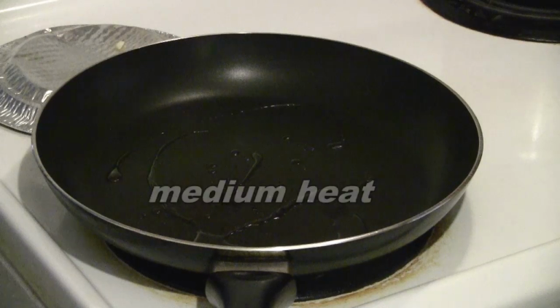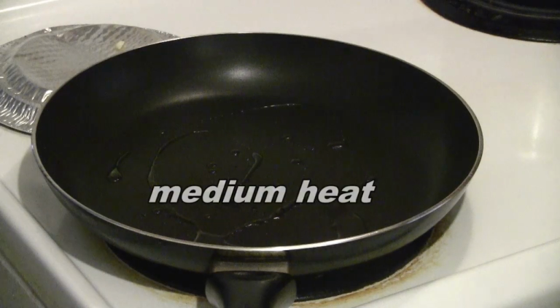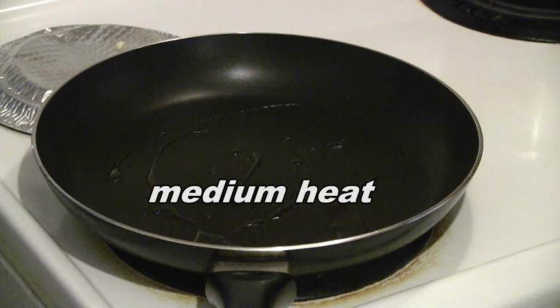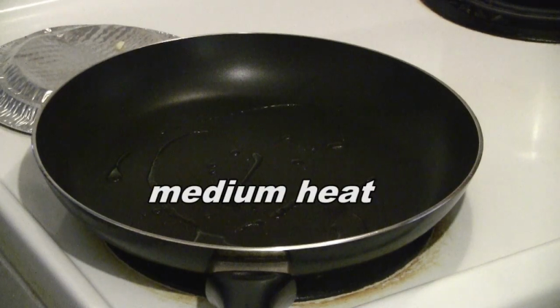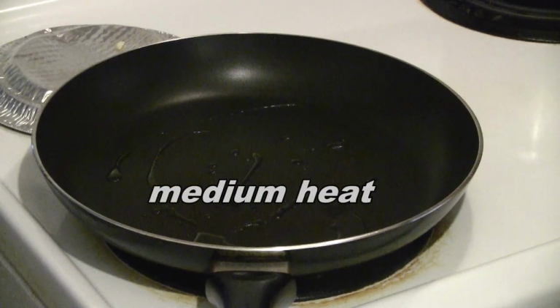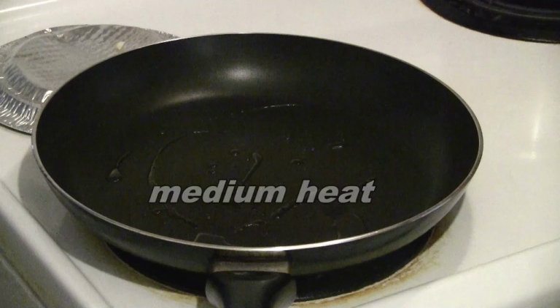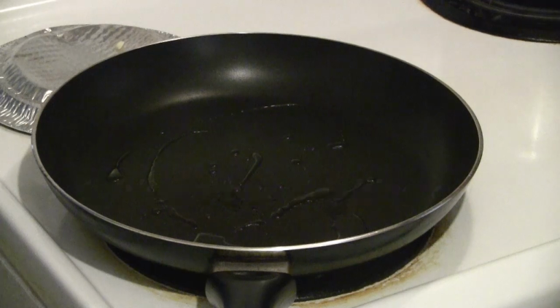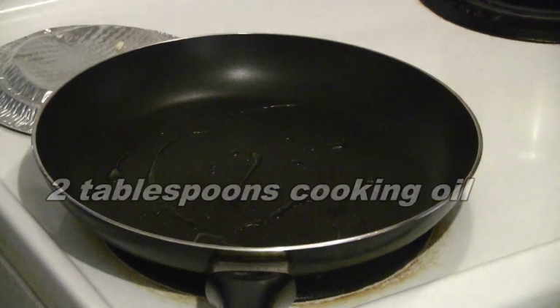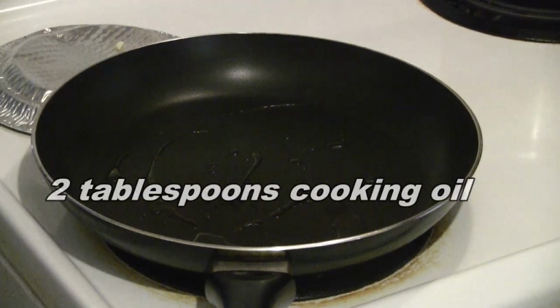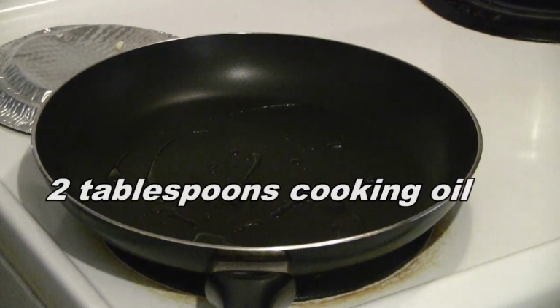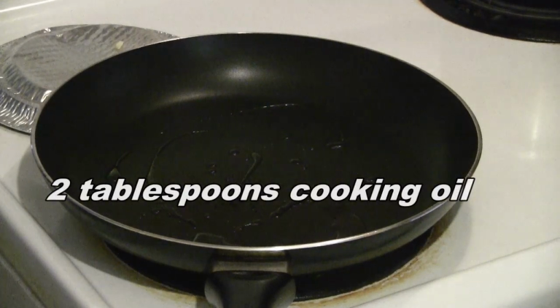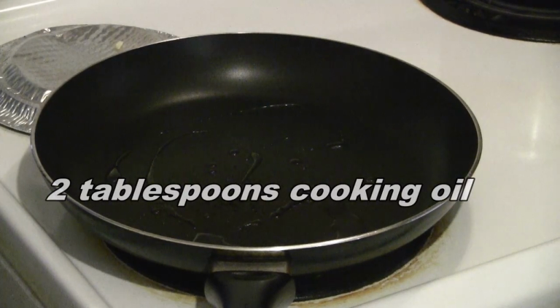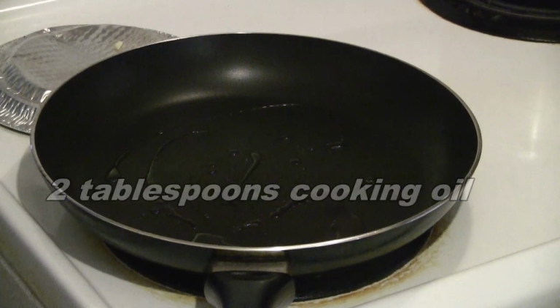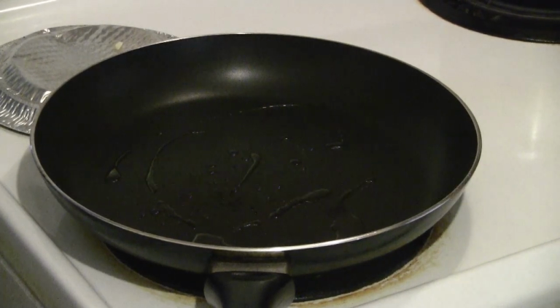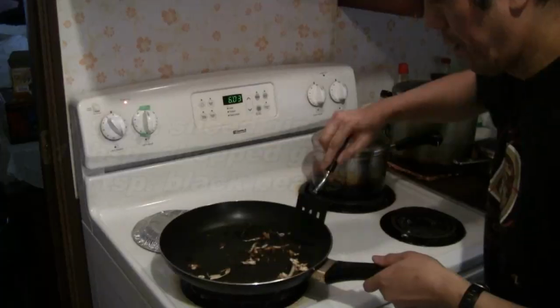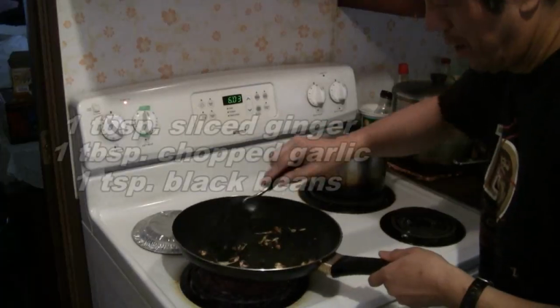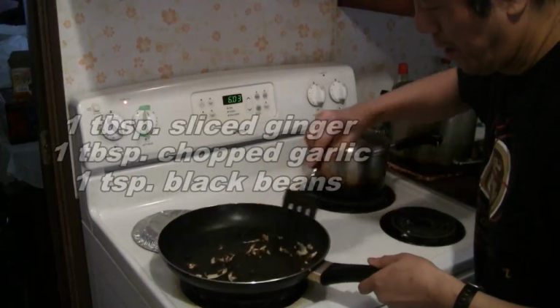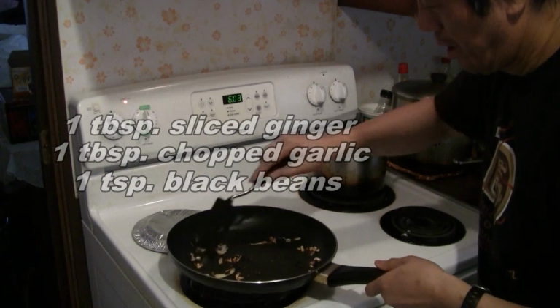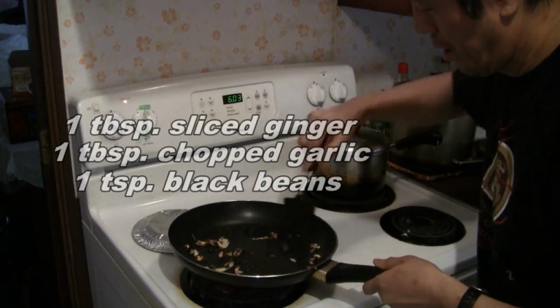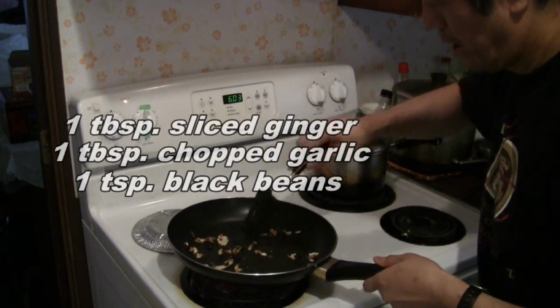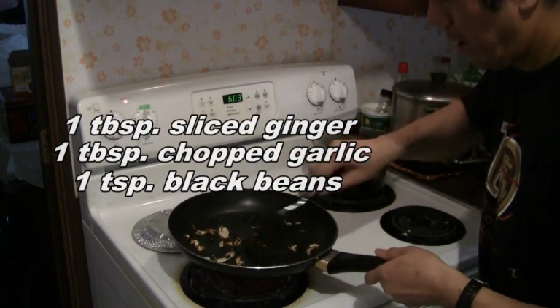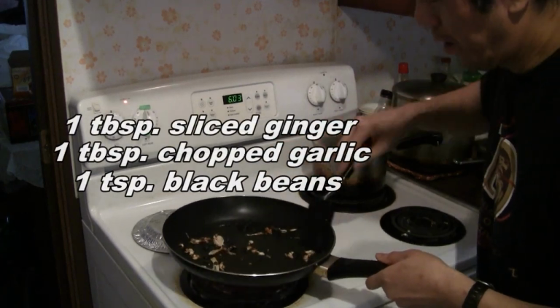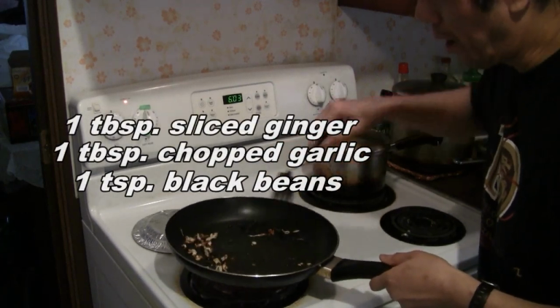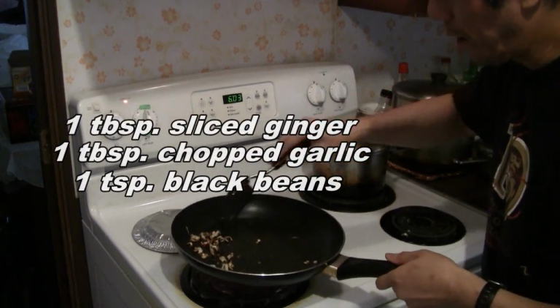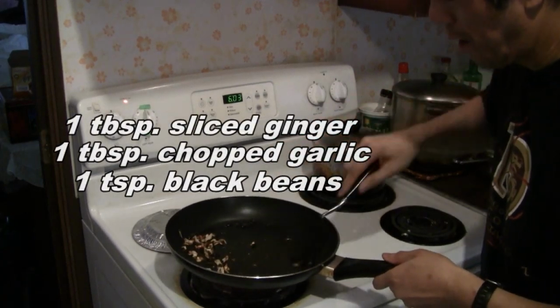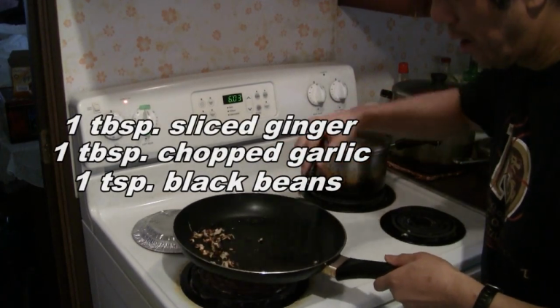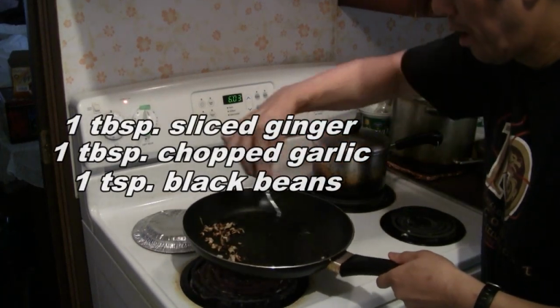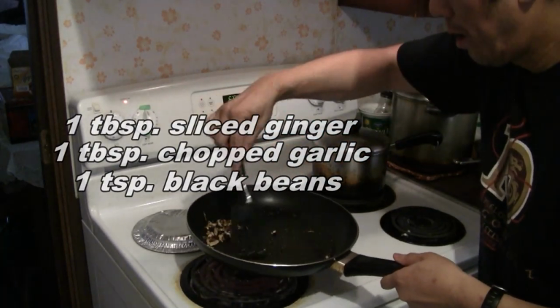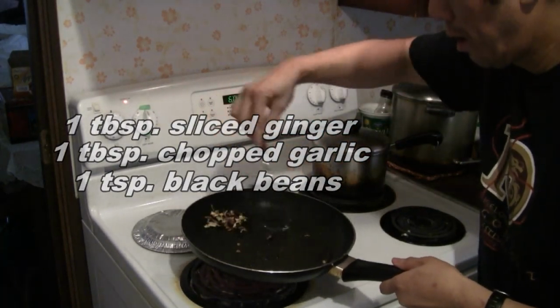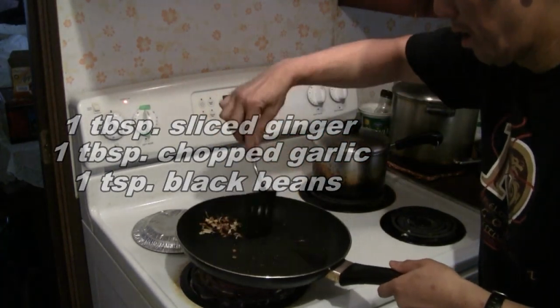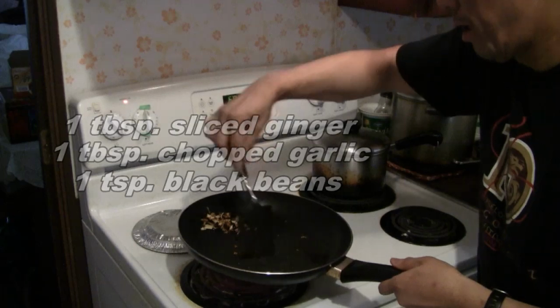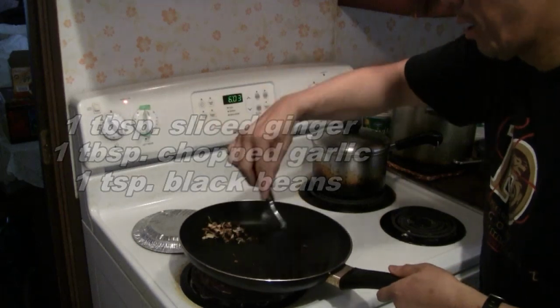Preheat a pan at medium heat and then add 2 tablespoons of cooking oil. In the pan, add 1 tablespoon of sliced ginger, 1 tablespoon of chopped garlic, and 1 teaspoon of fermented black beans.